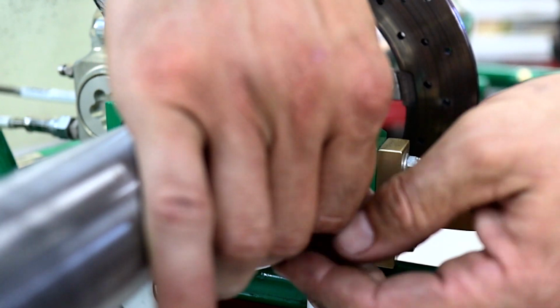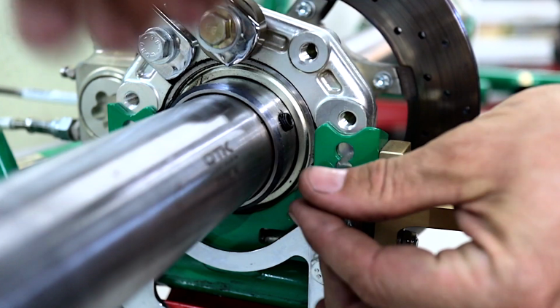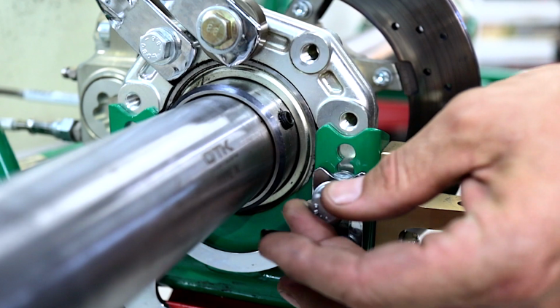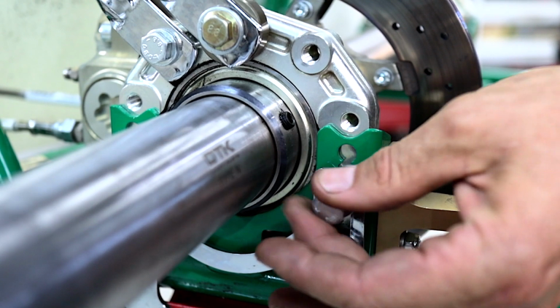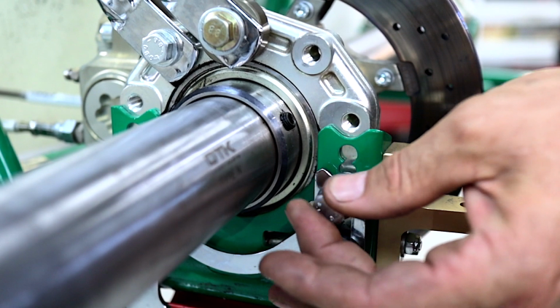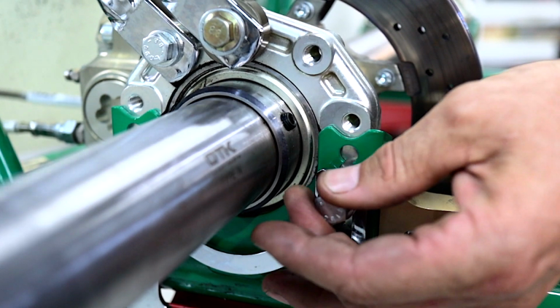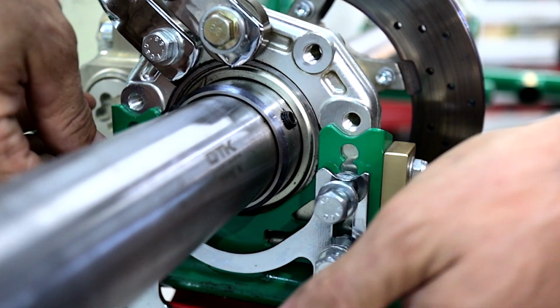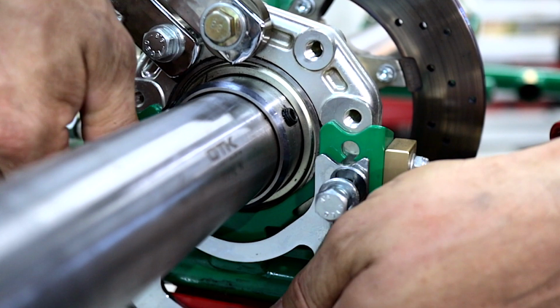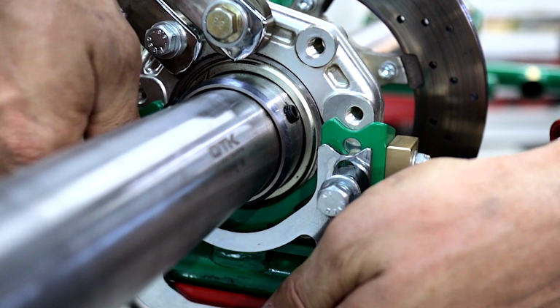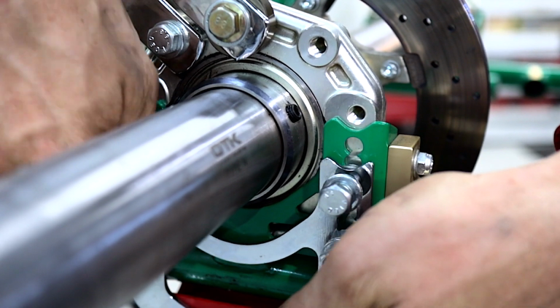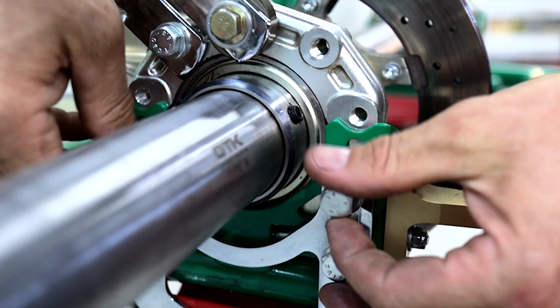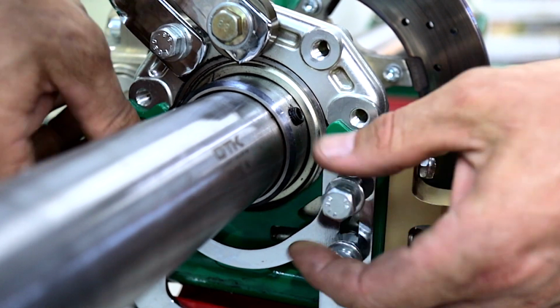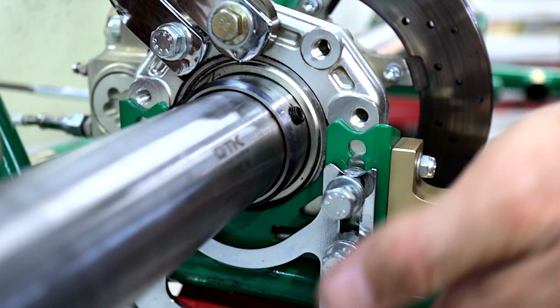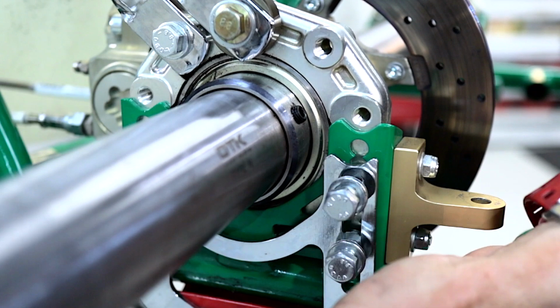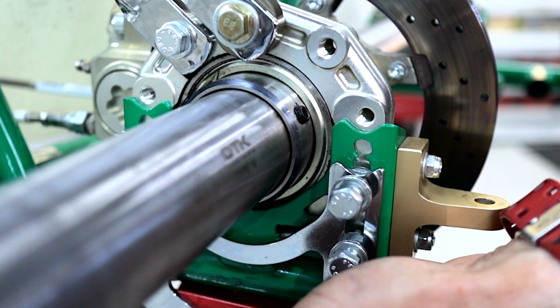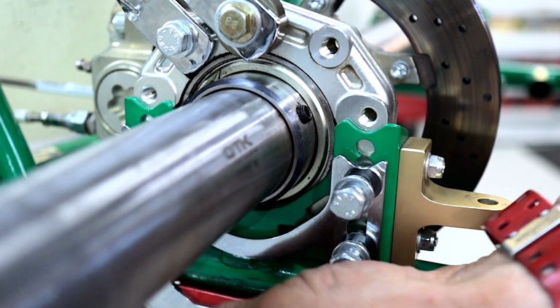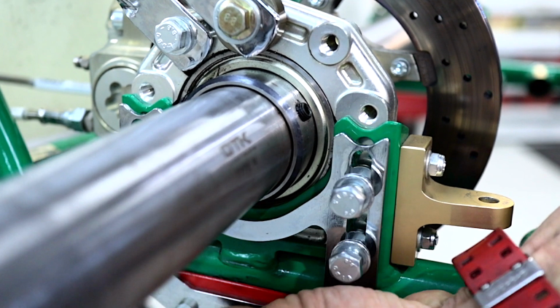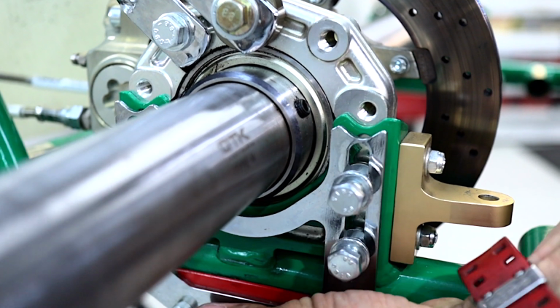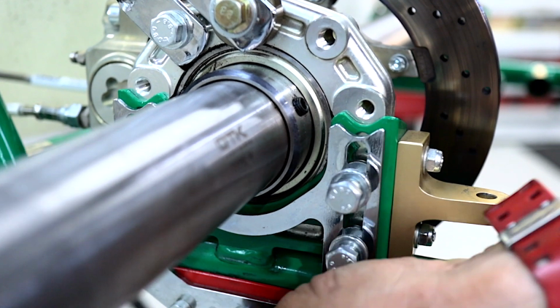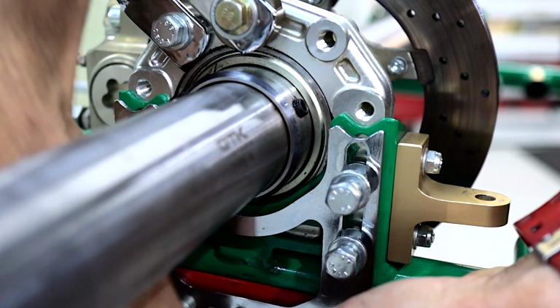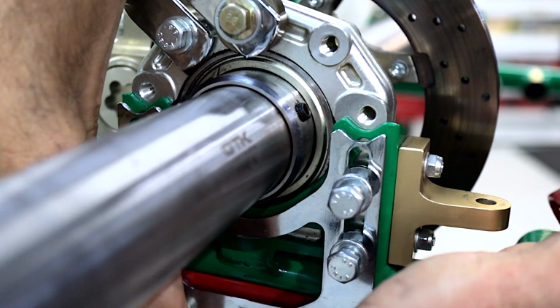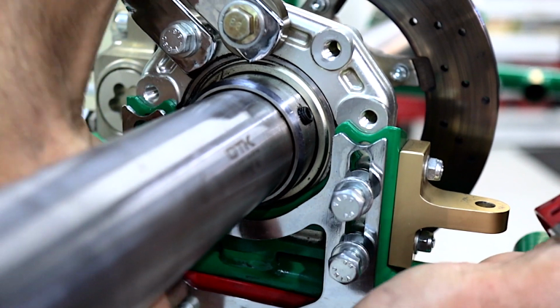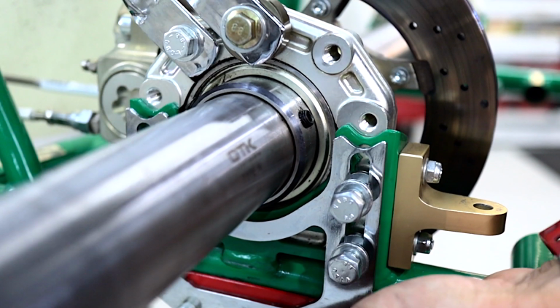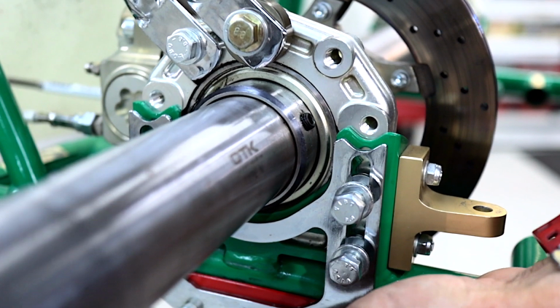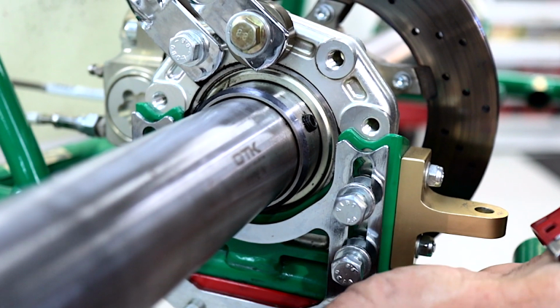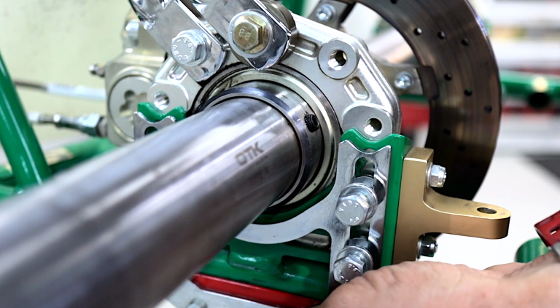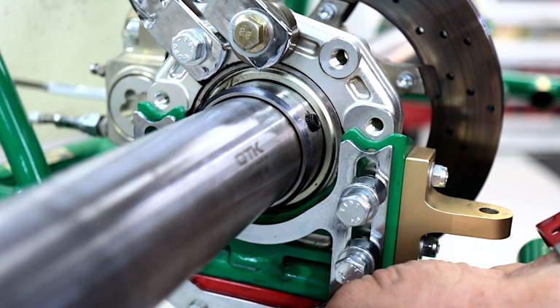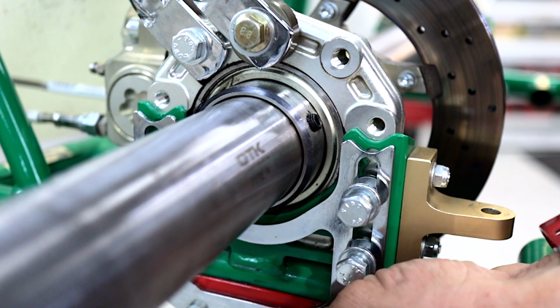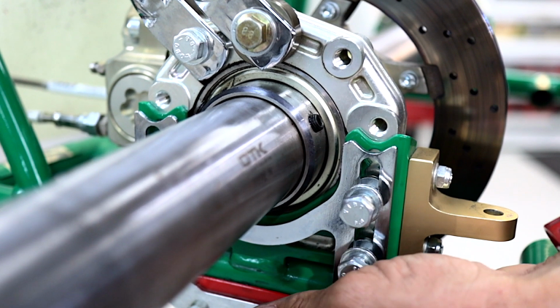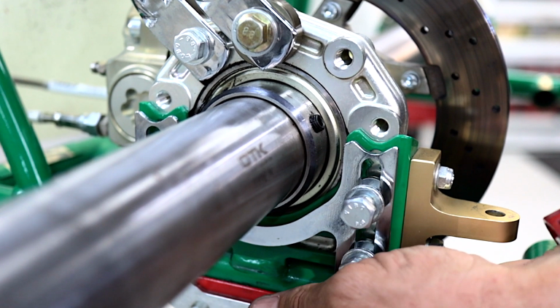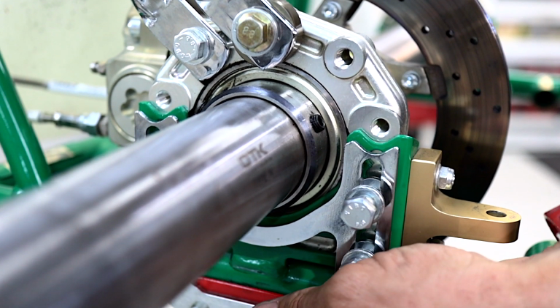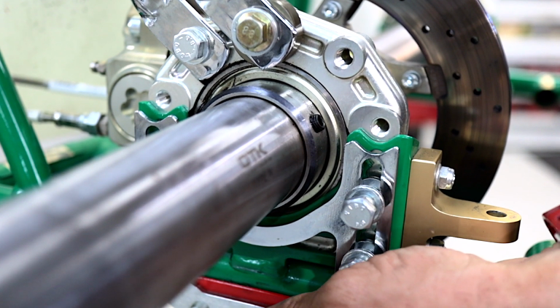Then you can just get all the bolts started, and push the brake protection kit in at the last point just before you're about to nip the bolts back up.